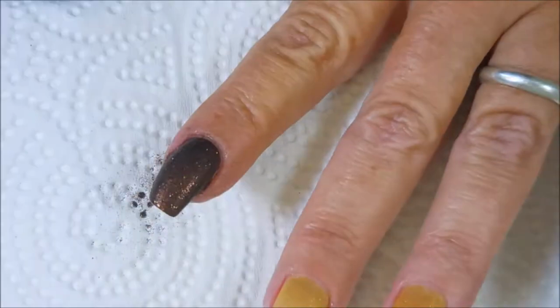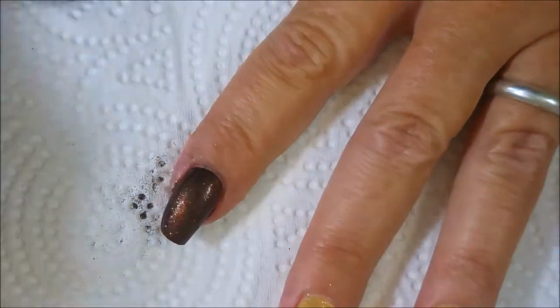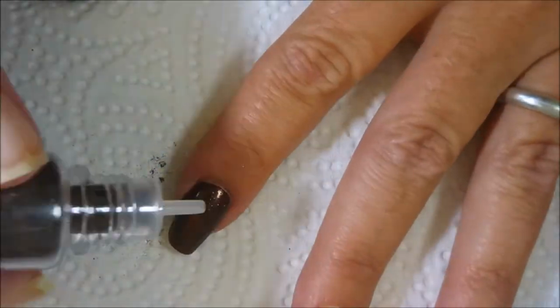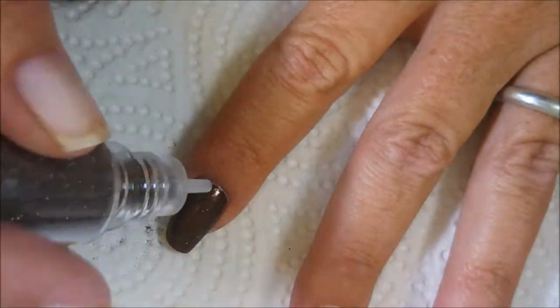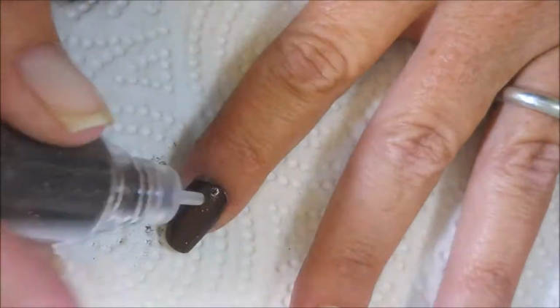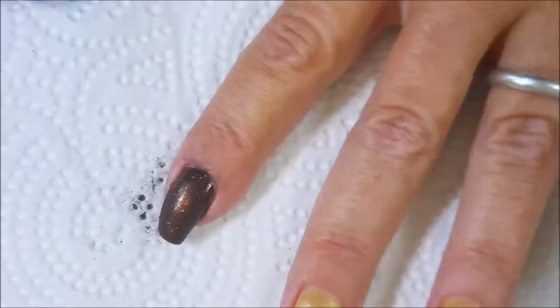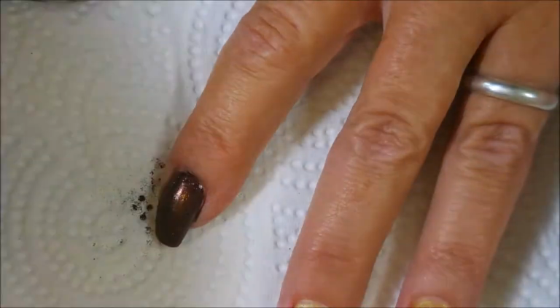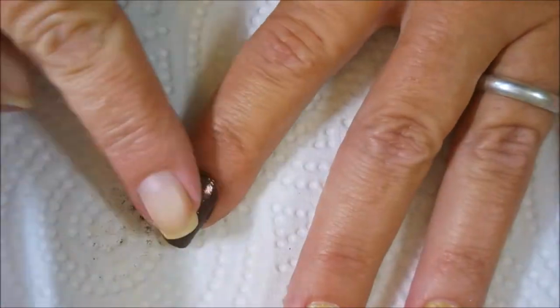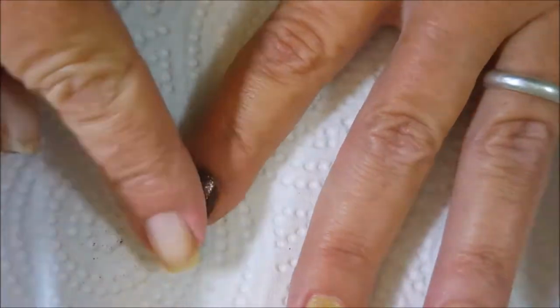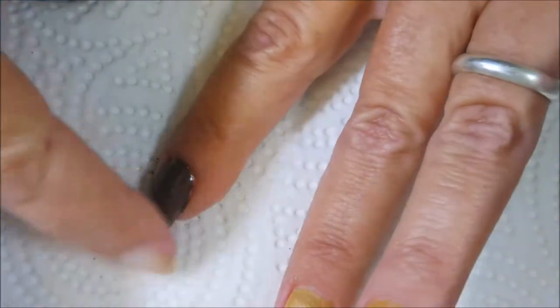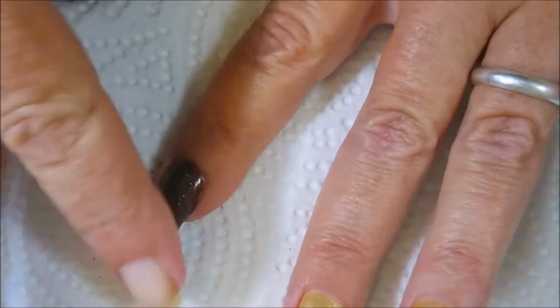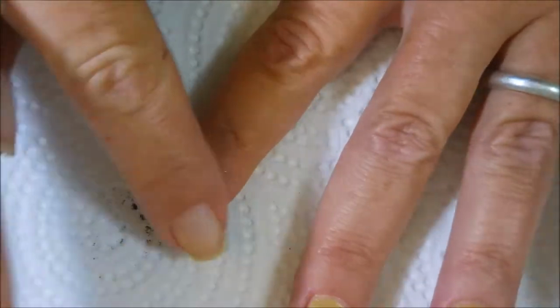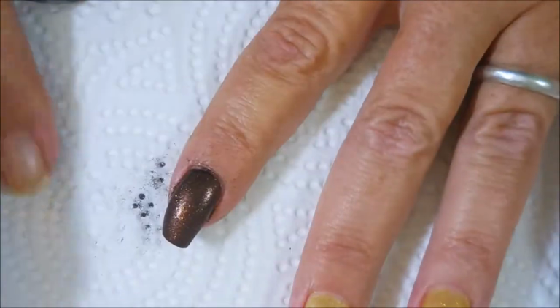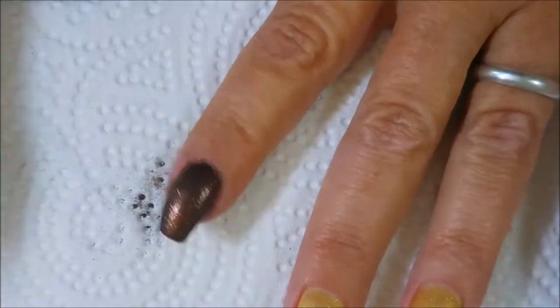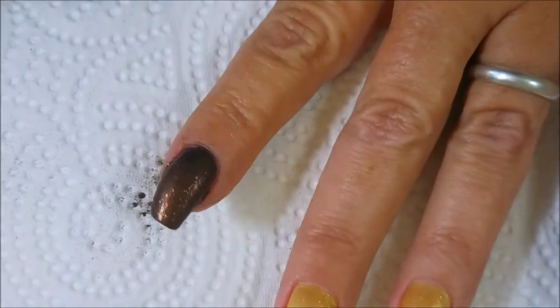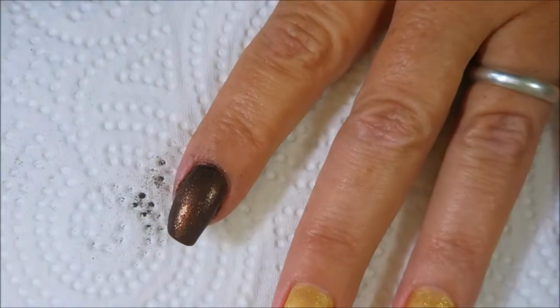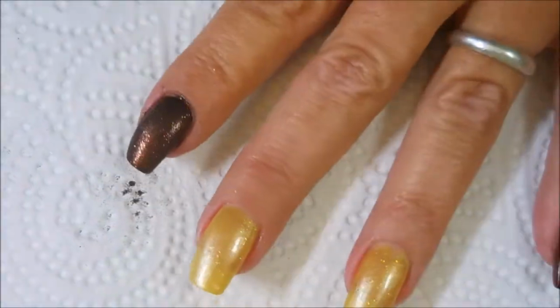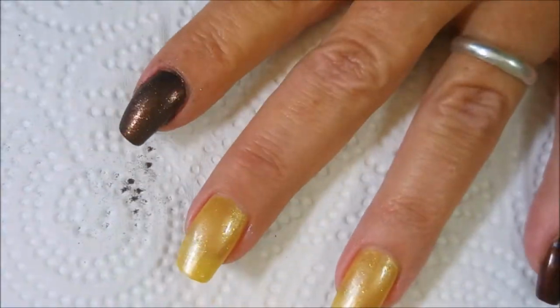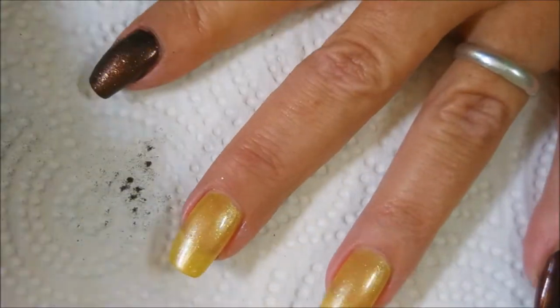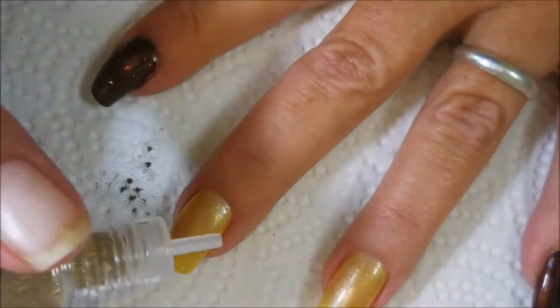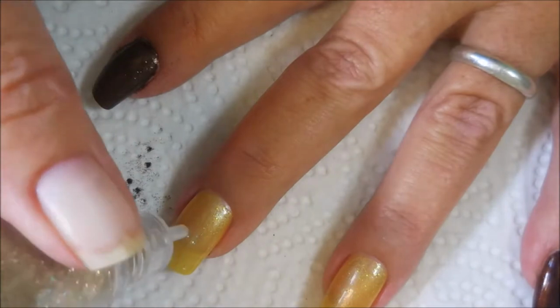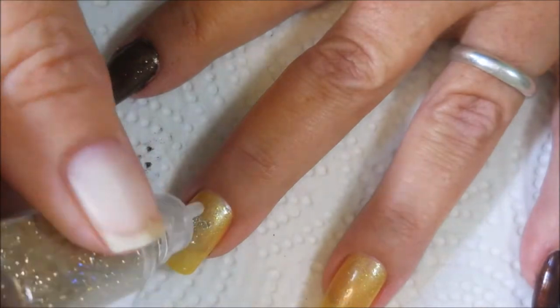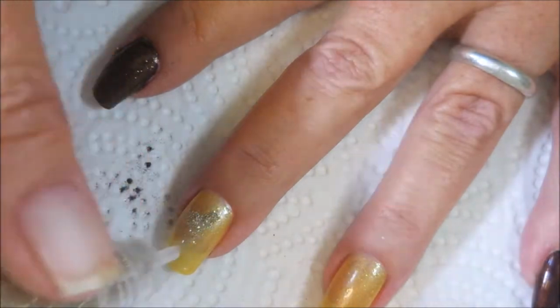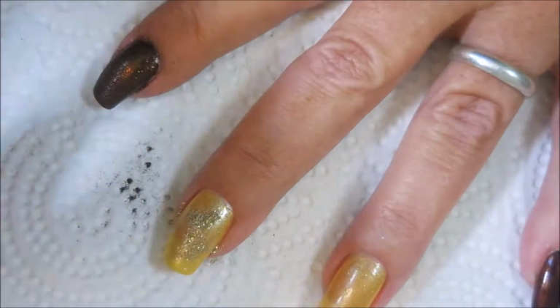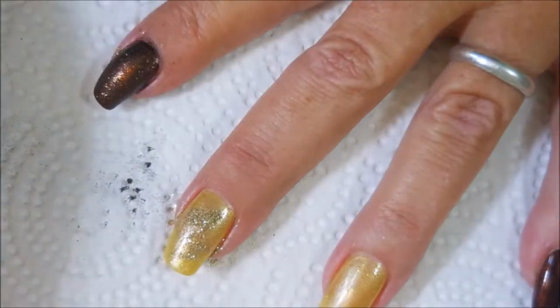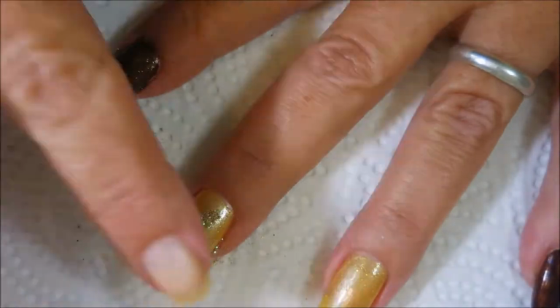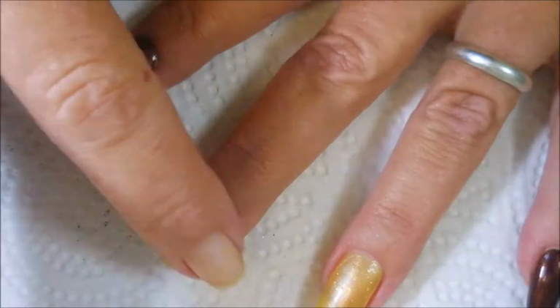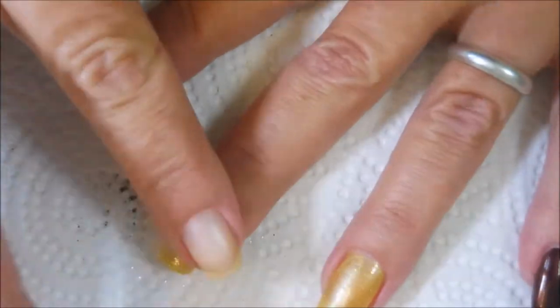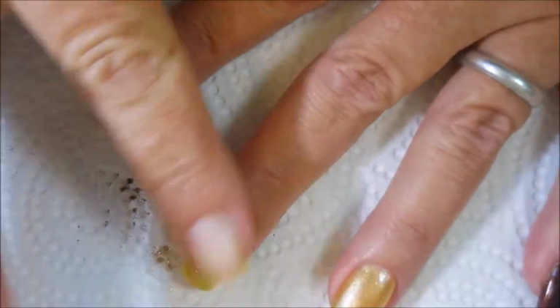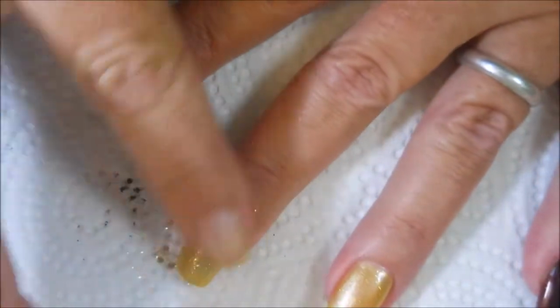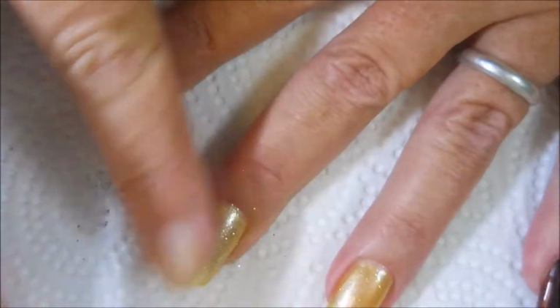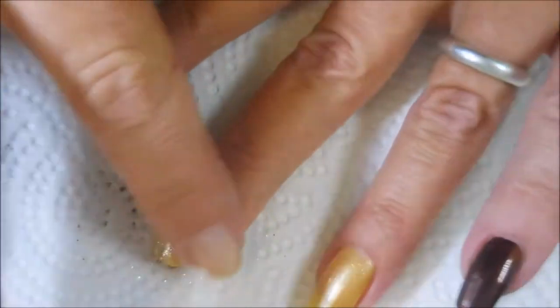This was very very easy to do and honestly it wasn't near as messy as I thought it was going to be. It was very easy. Now we're going to do the gold over the Cowardly Lion using the same method — we're just tapping it in.